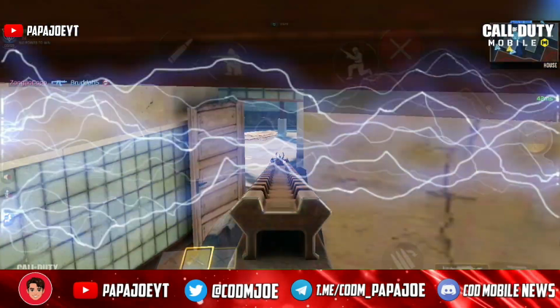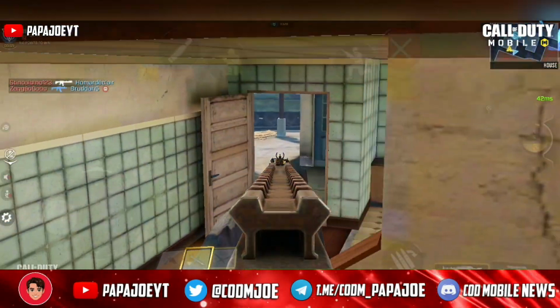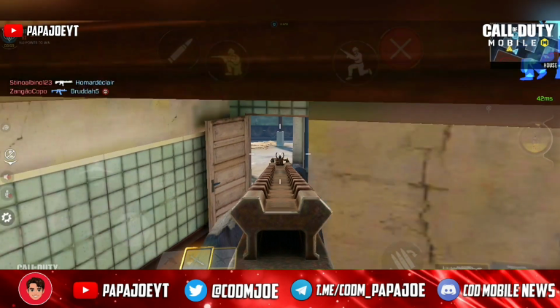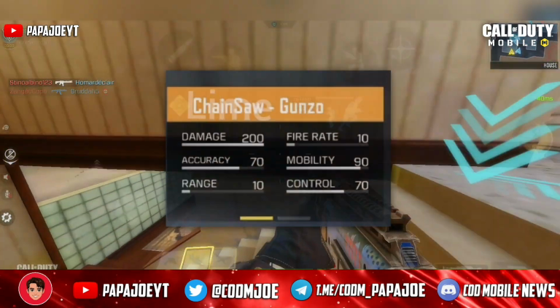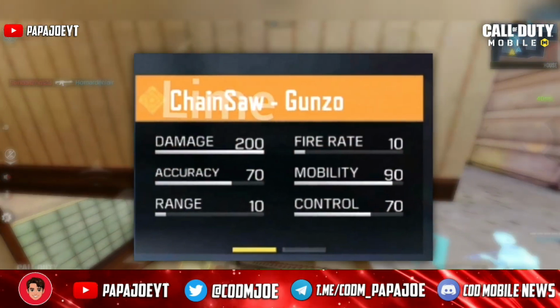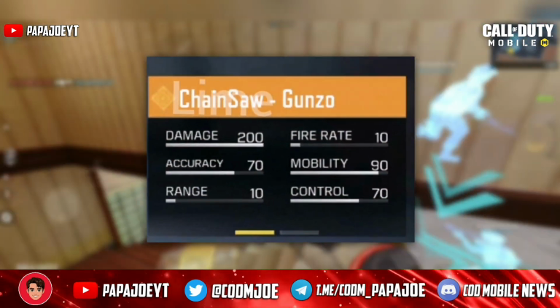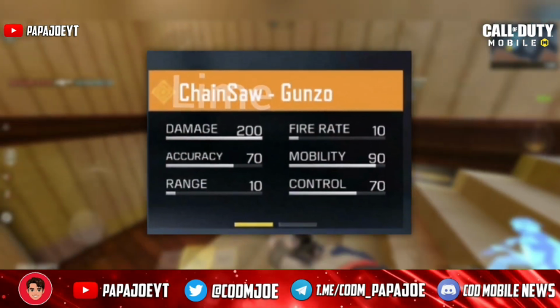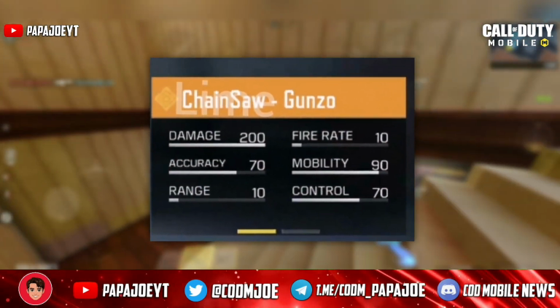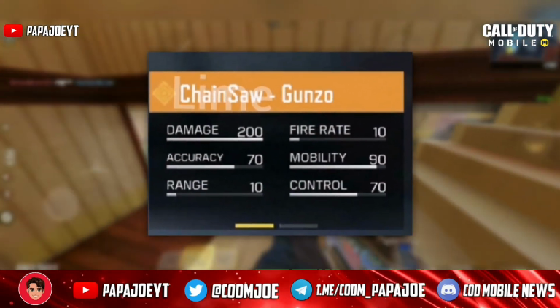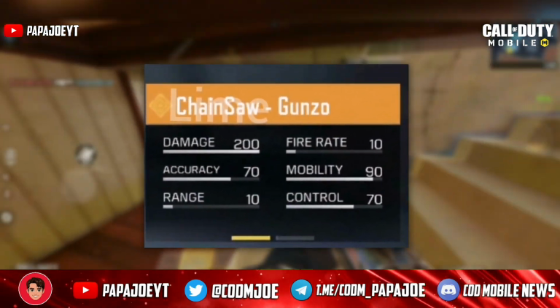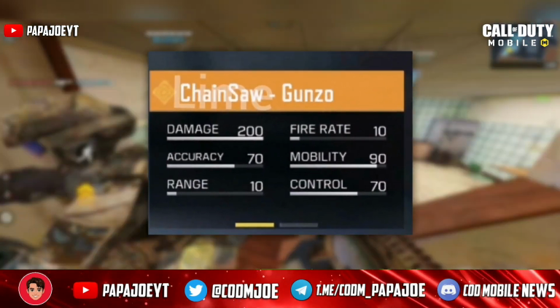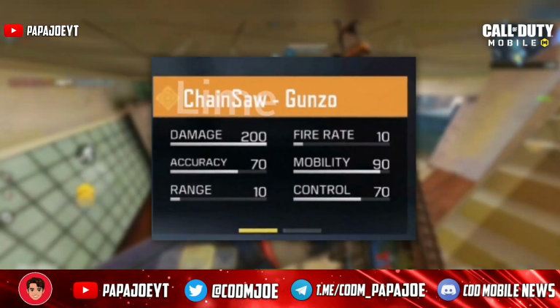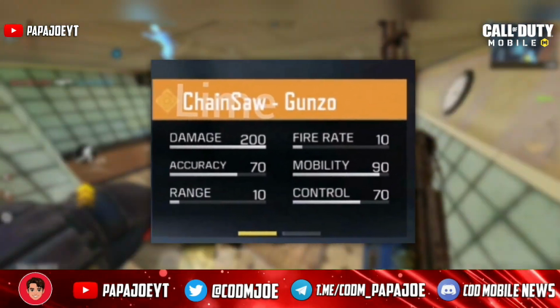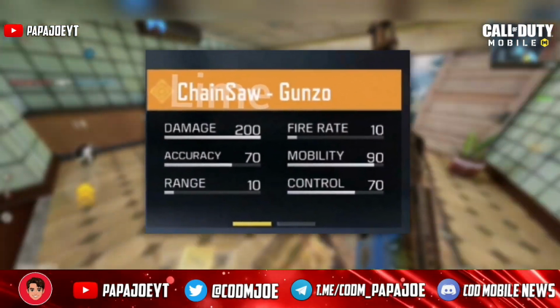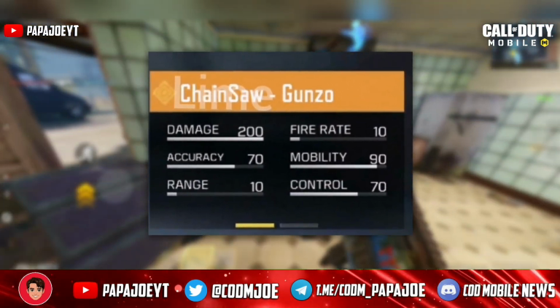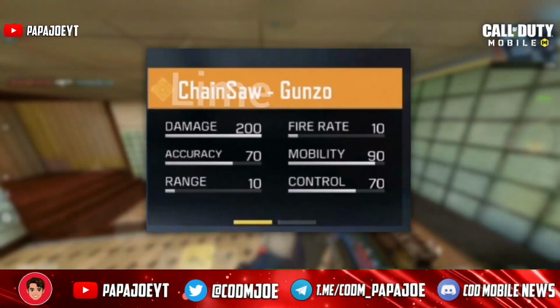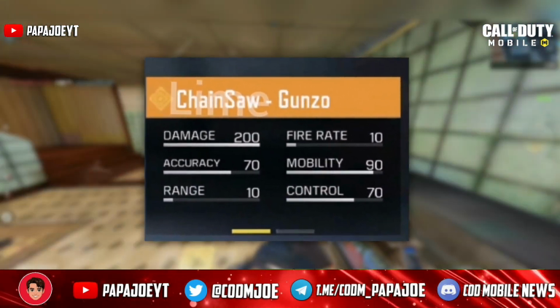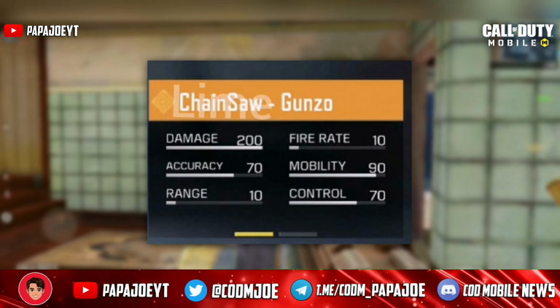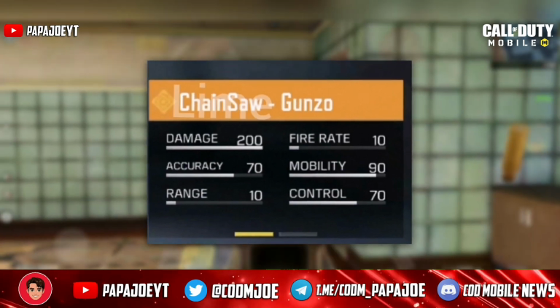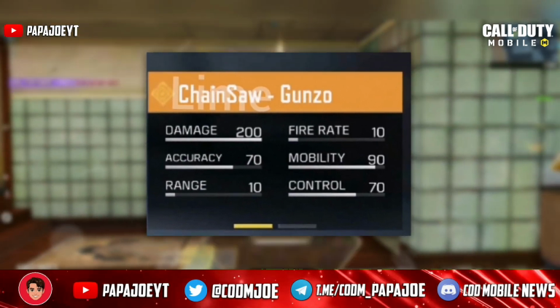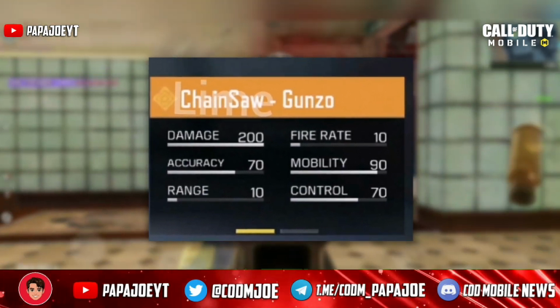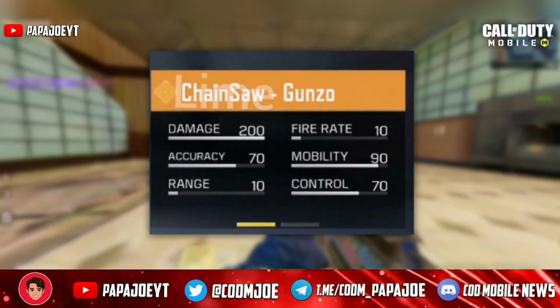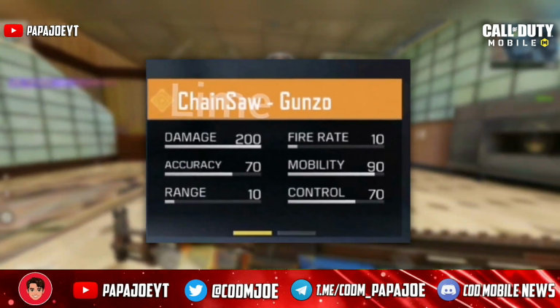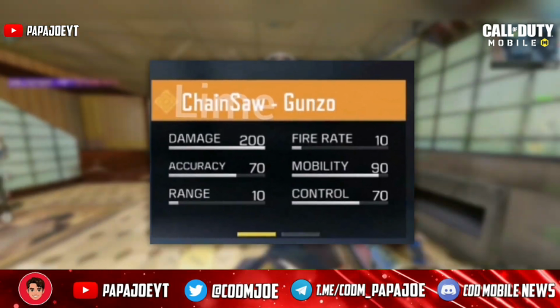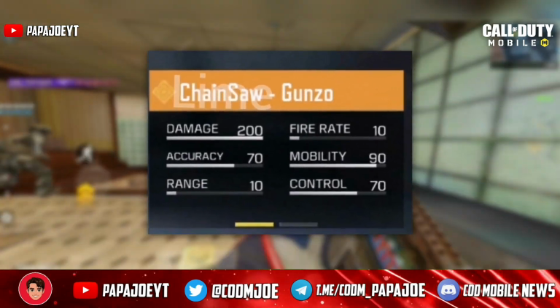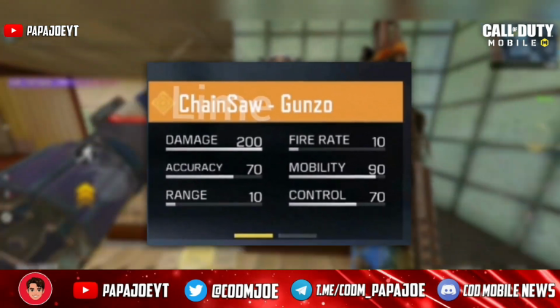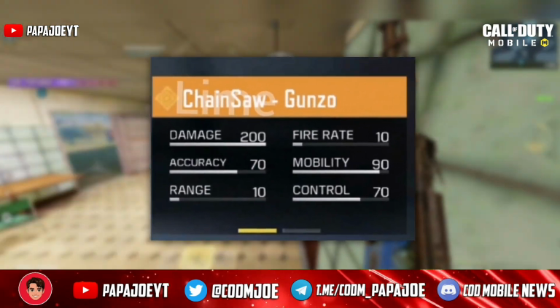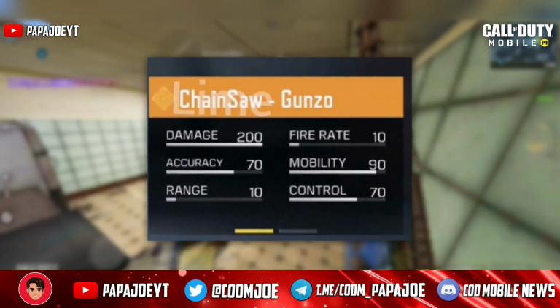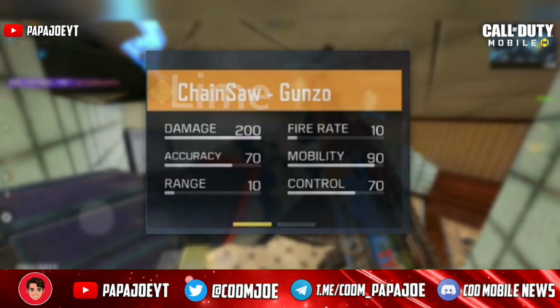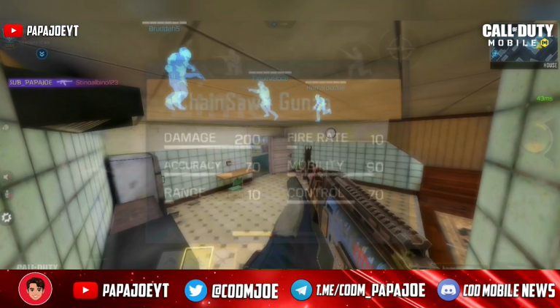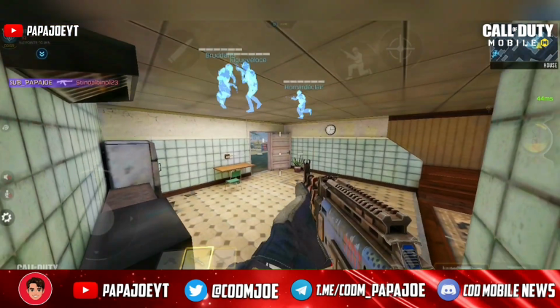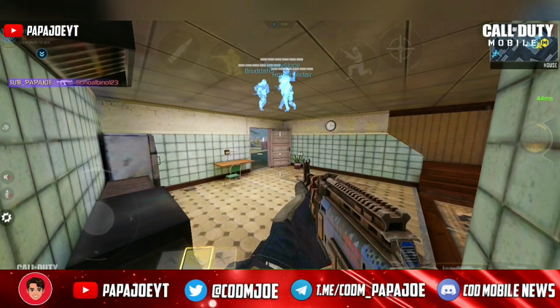A new legendary skin has been revealed for a new melee weapon called Chainsaw, which may be released with the legendary Gunzo draw and the included legendary Chainsaw skin called Gunzo.